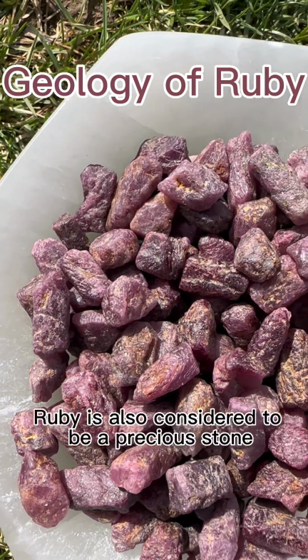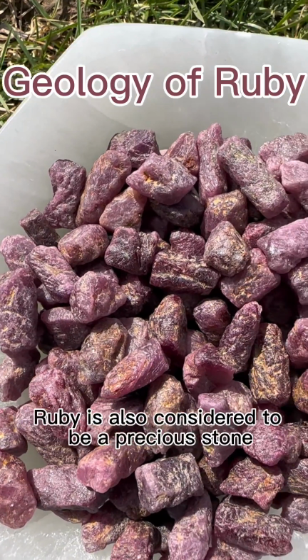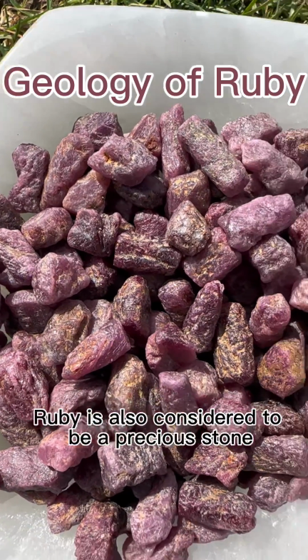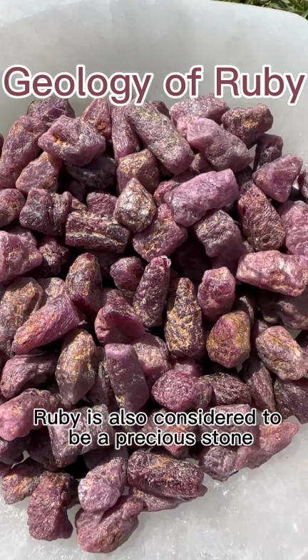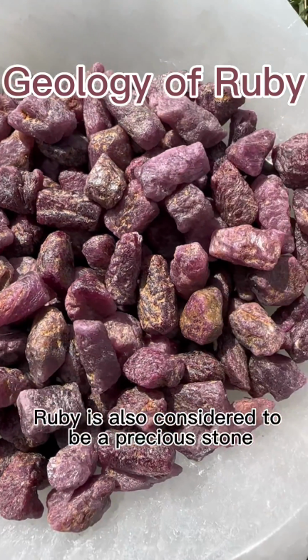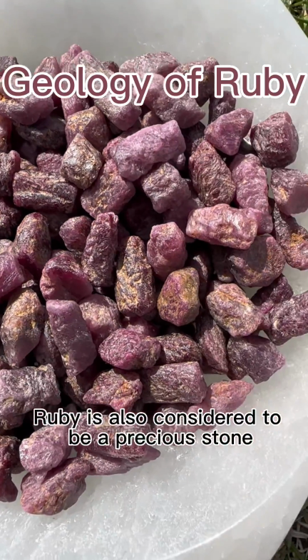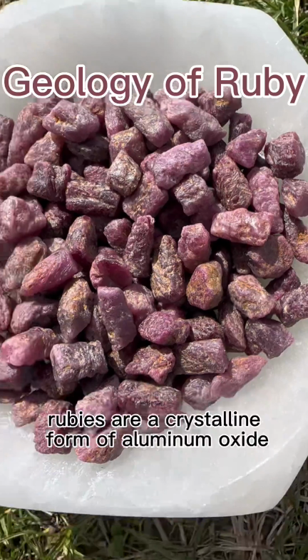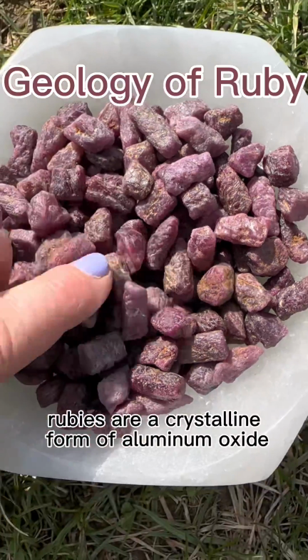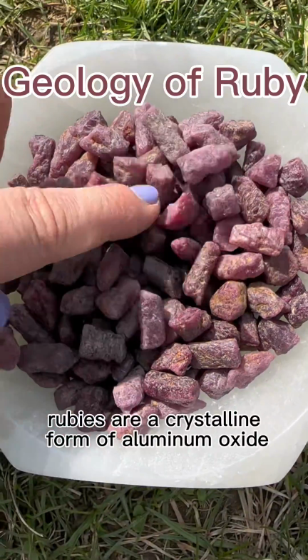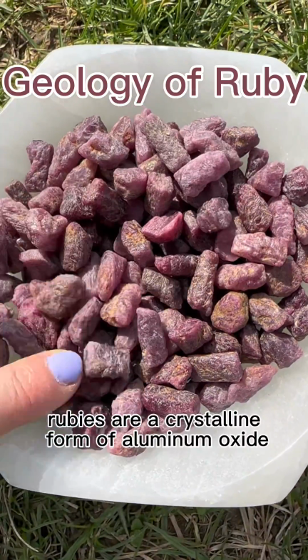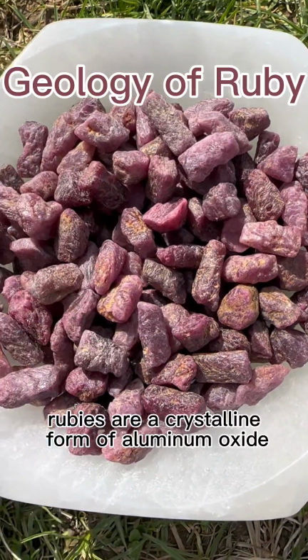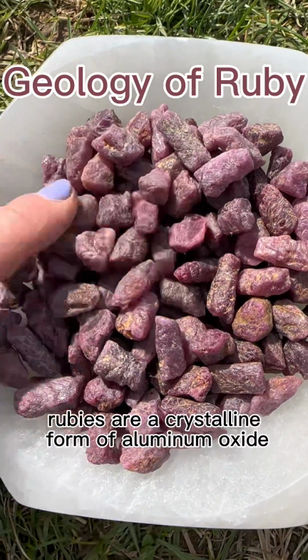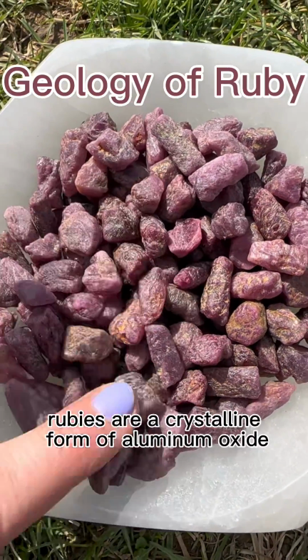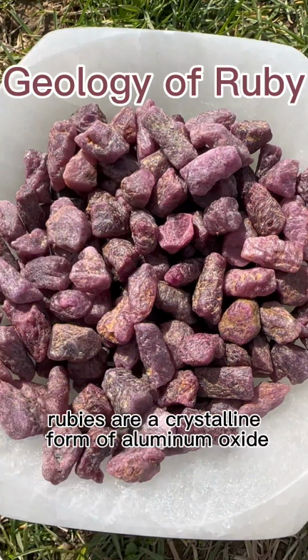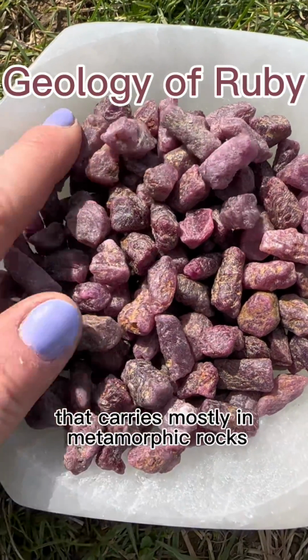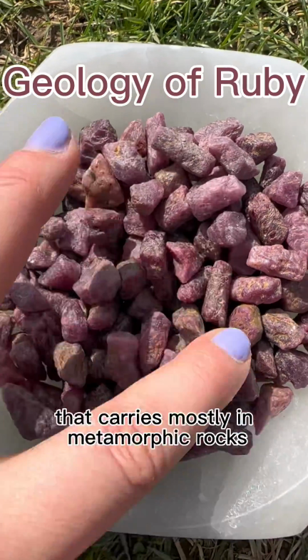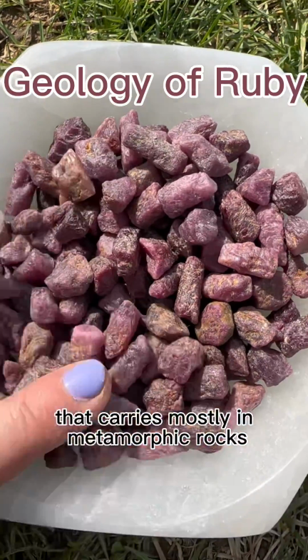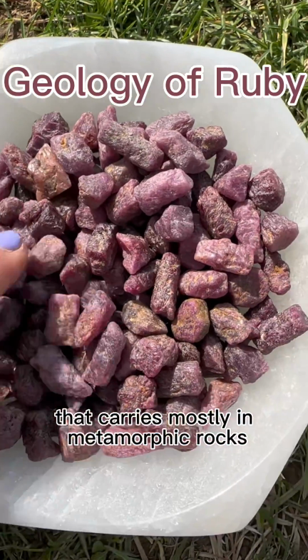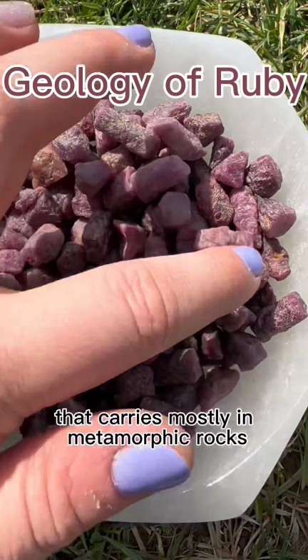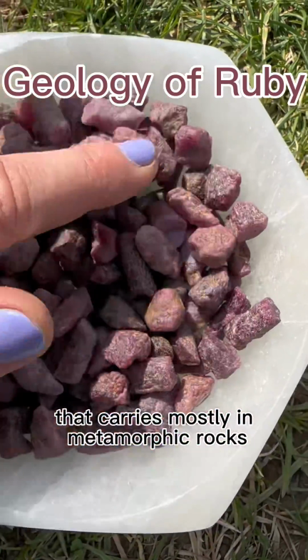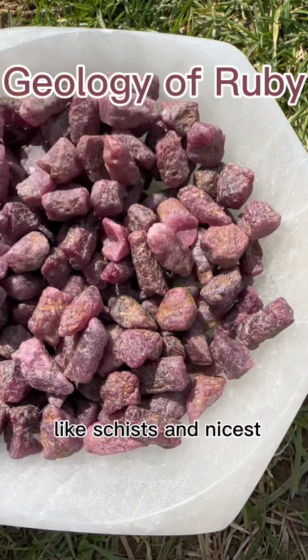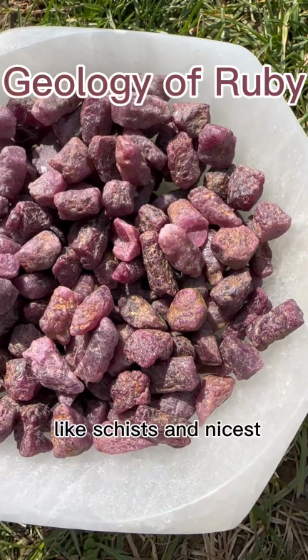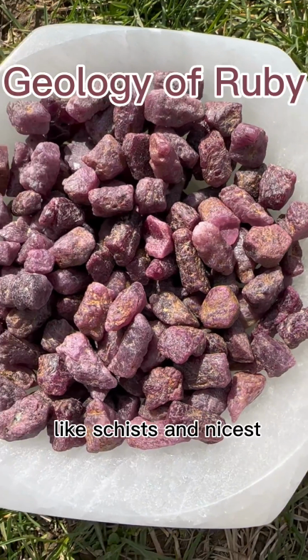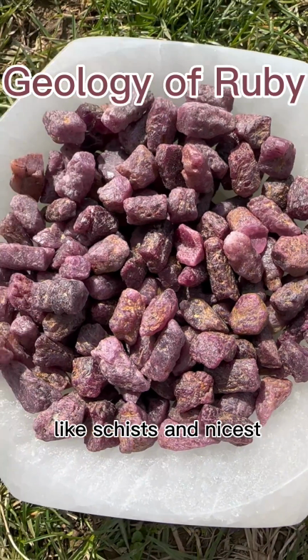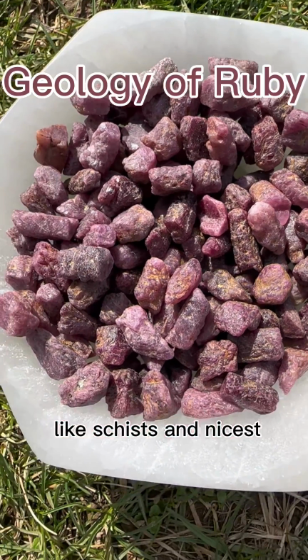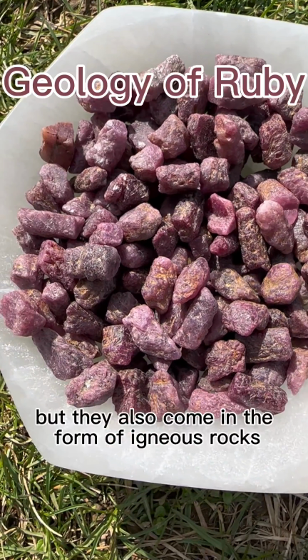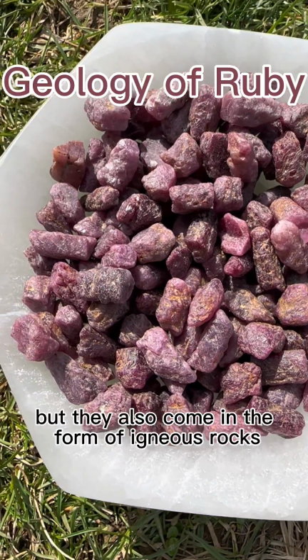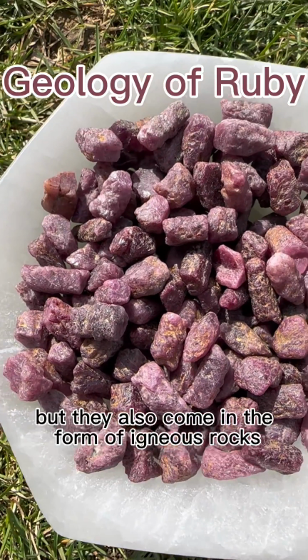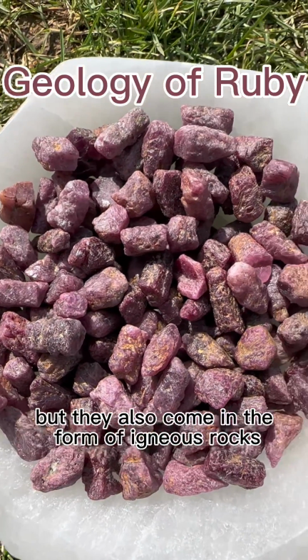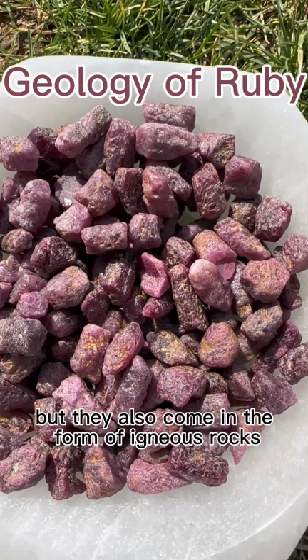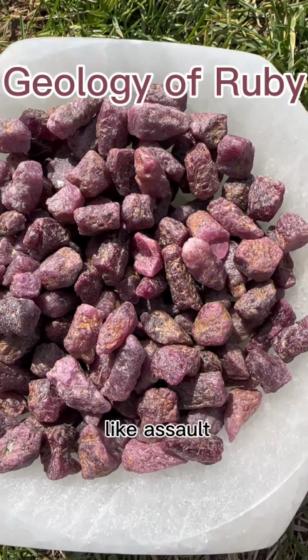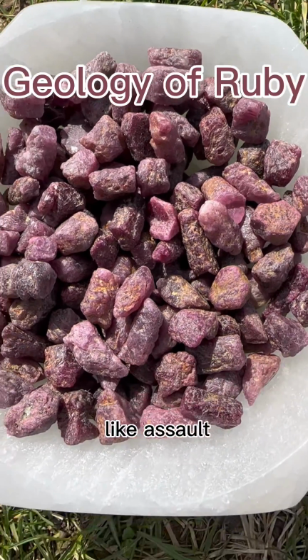Ruby is also considered to be a precious stone. Rubies are a crystalline form of aluminum oxide that occurs mostly in metamorphic rocks like schist and gneiss, but they also come in the form of igneous rocks like basalt.